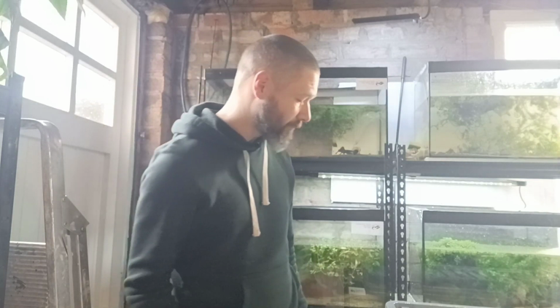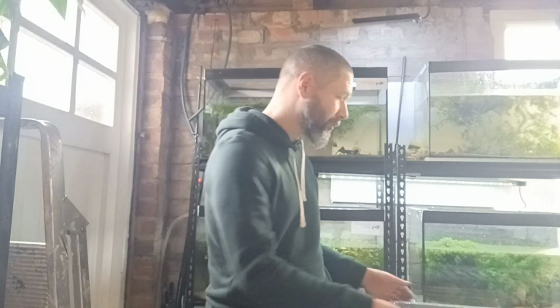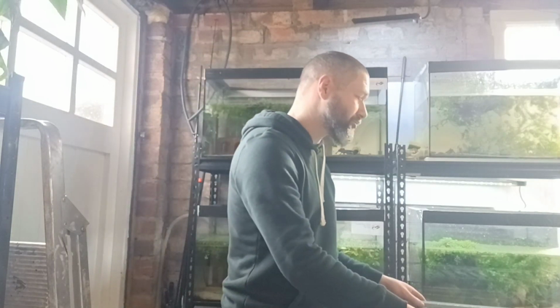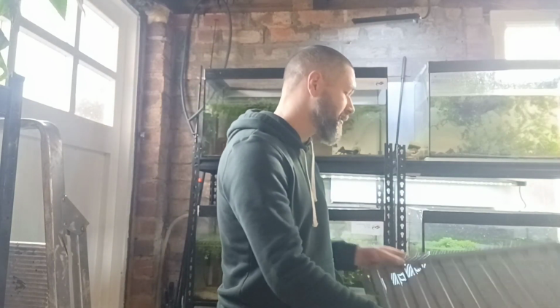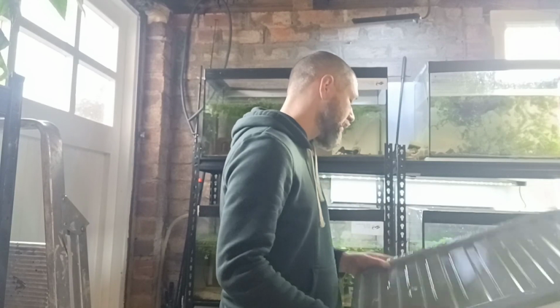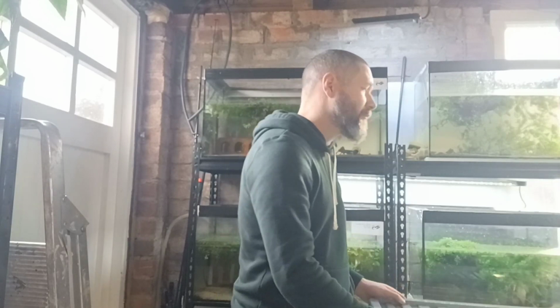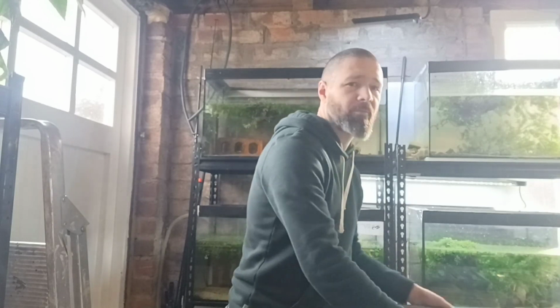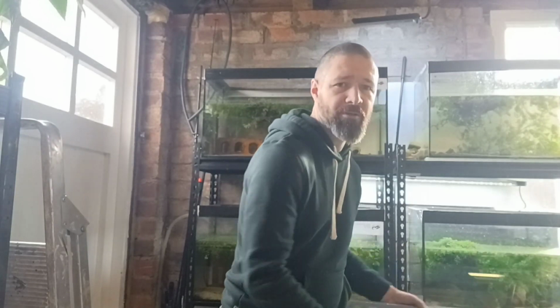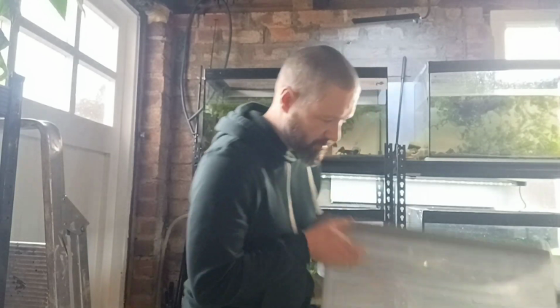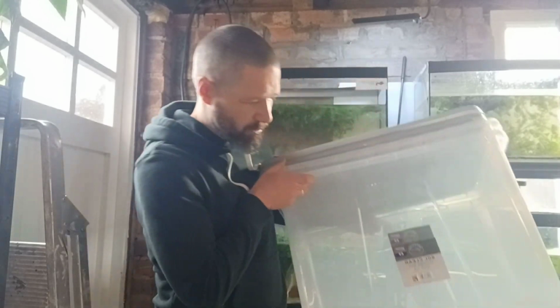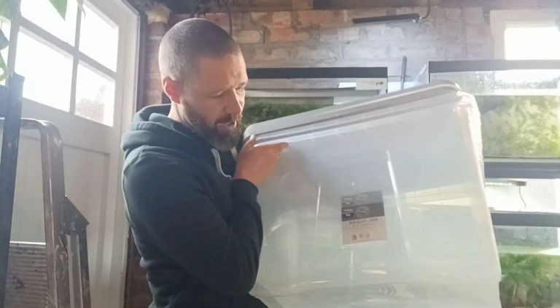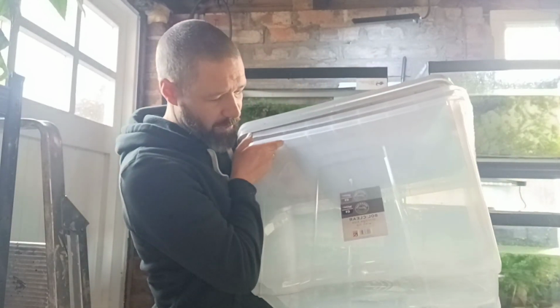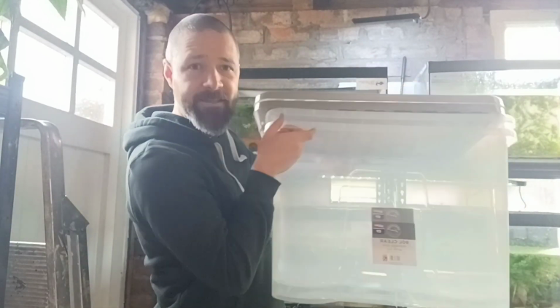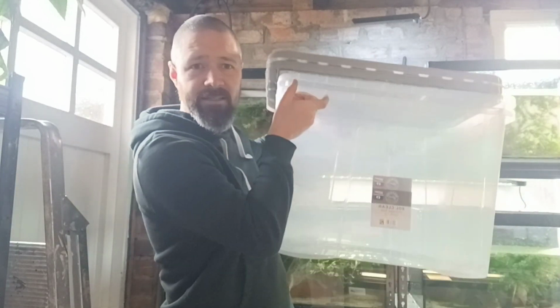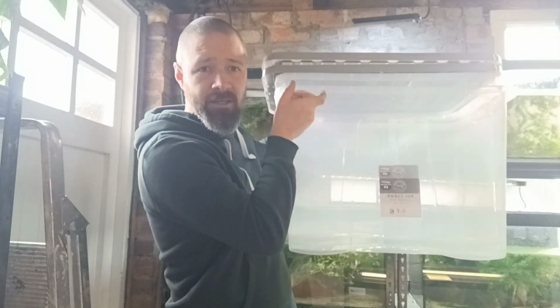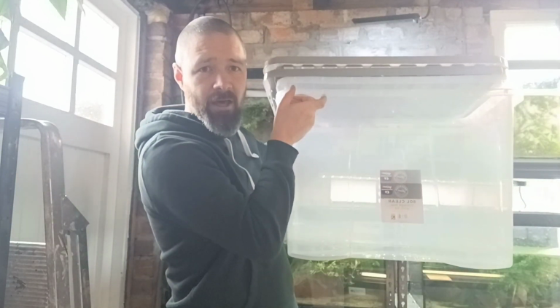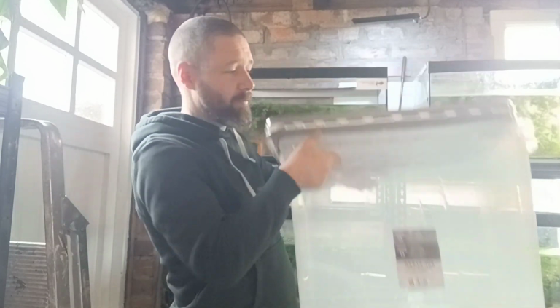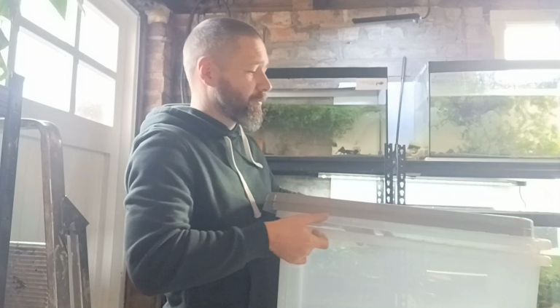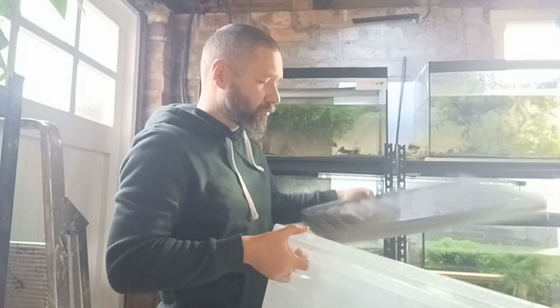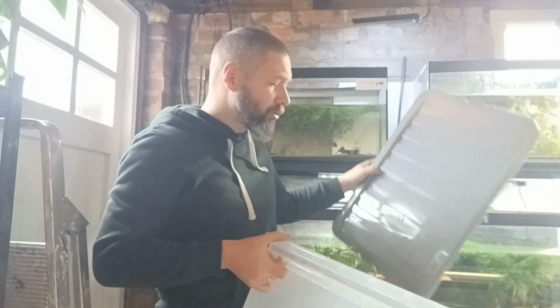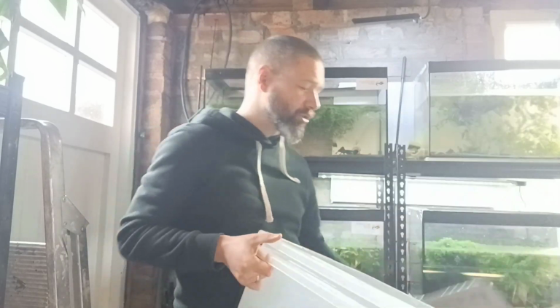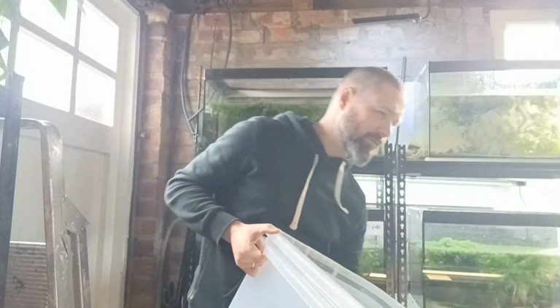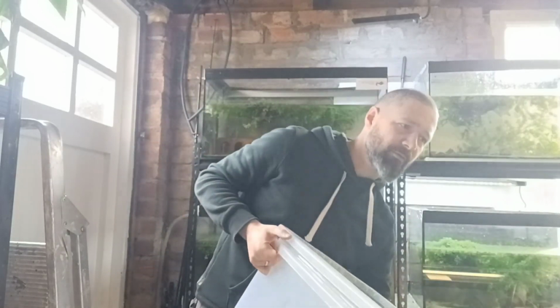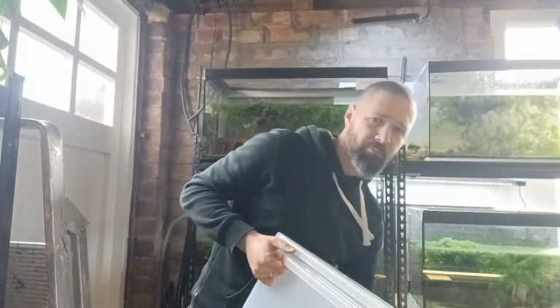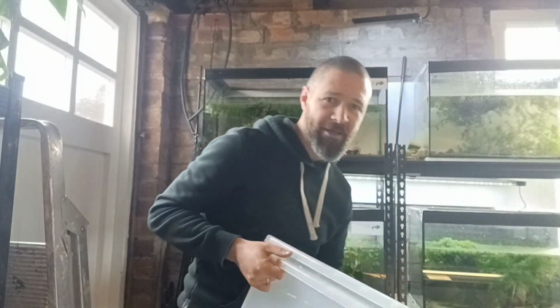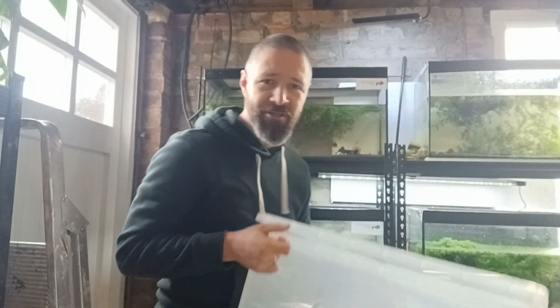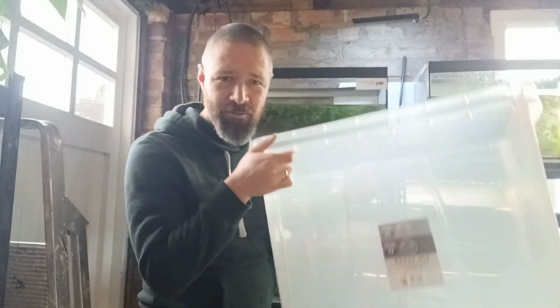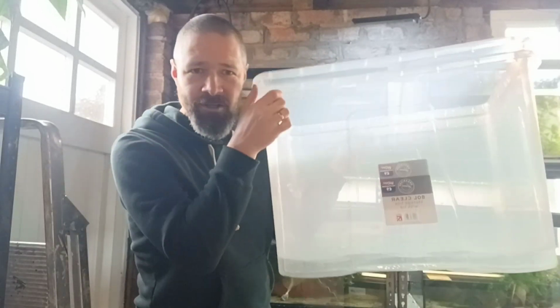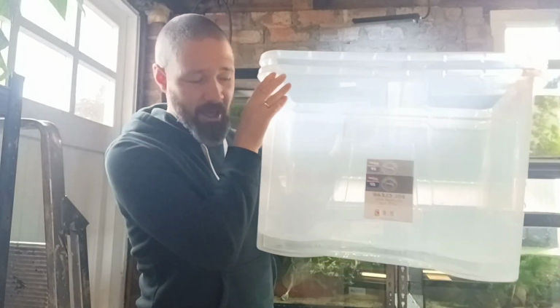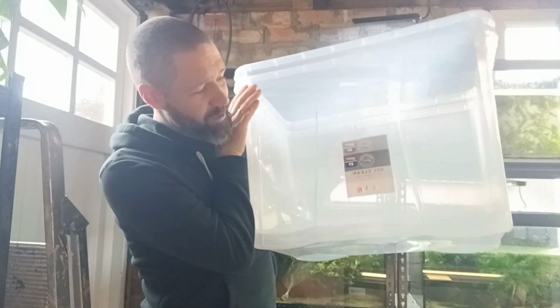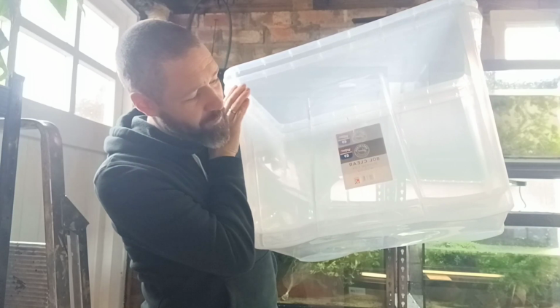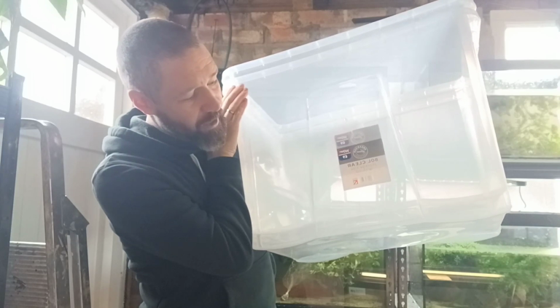I've got a couple of tubs ready. I'm going to be using these ones which are 80 litres. The only cheap tubs are from B&M's - these ones, for £9.